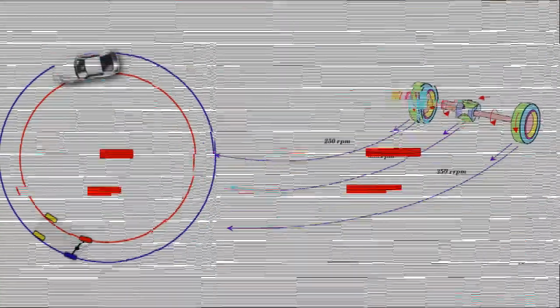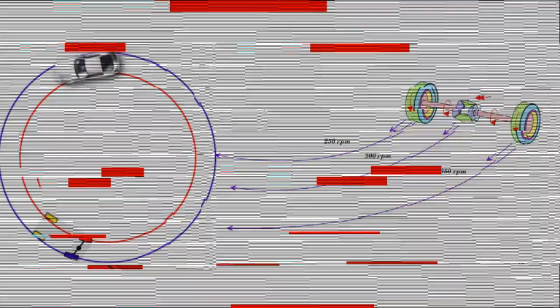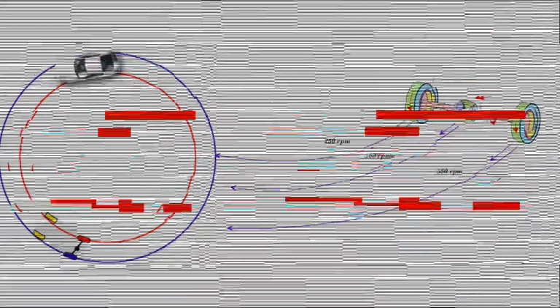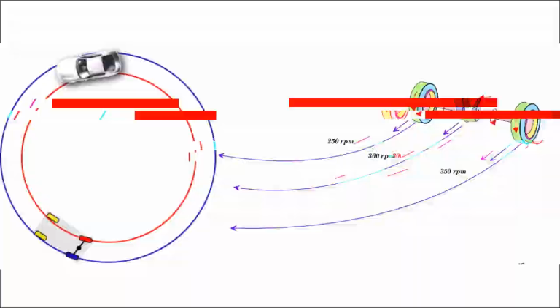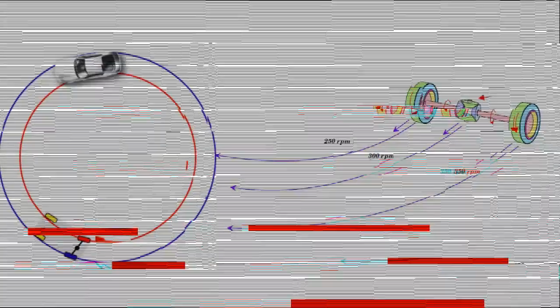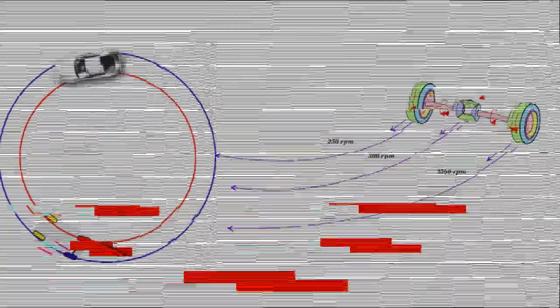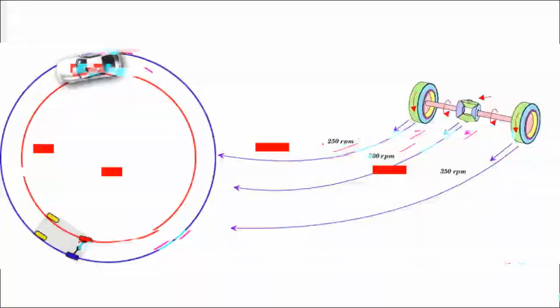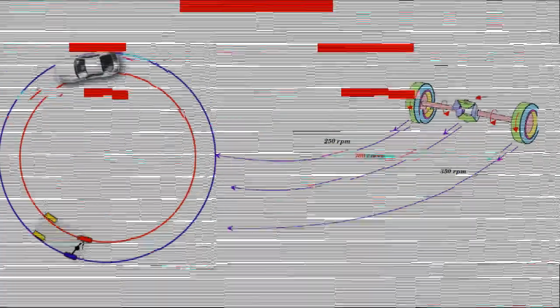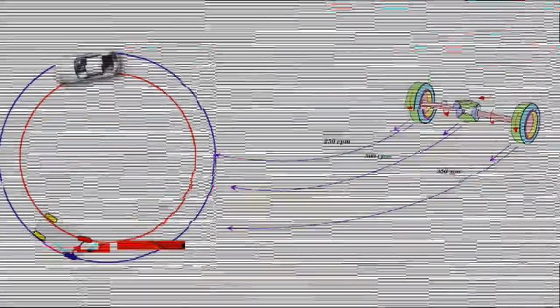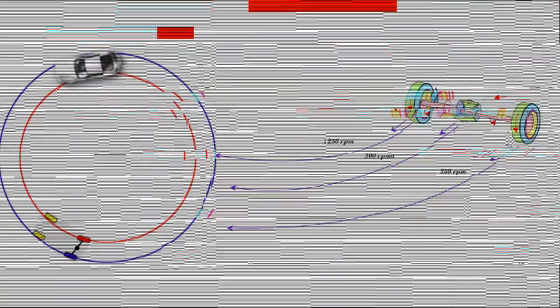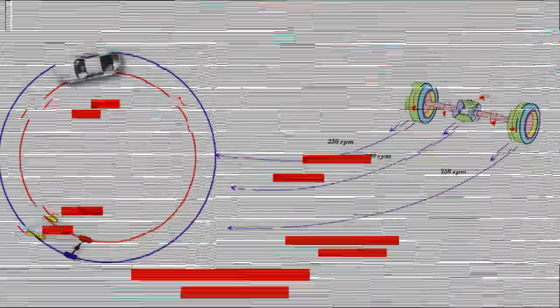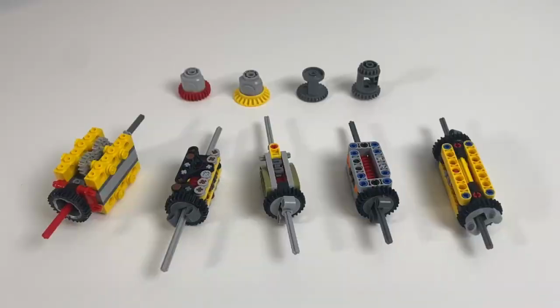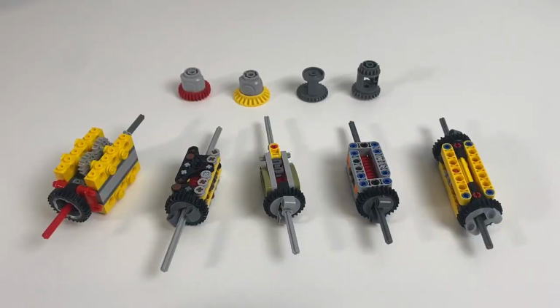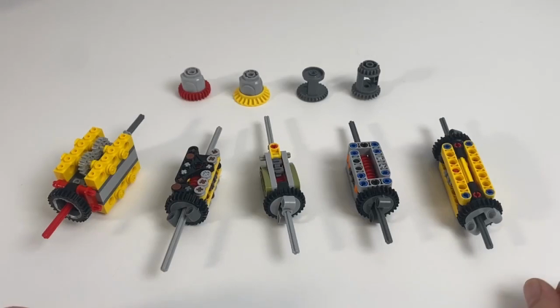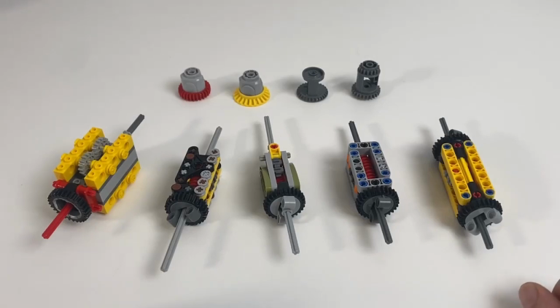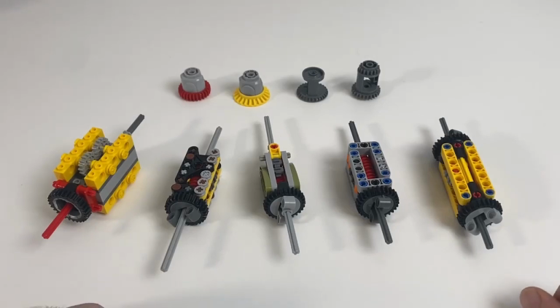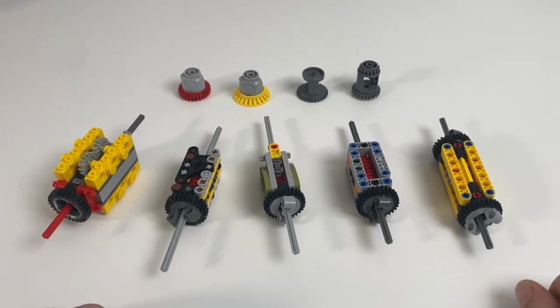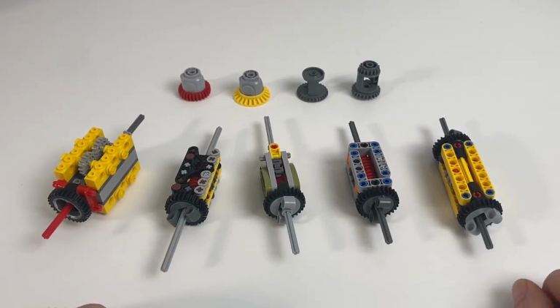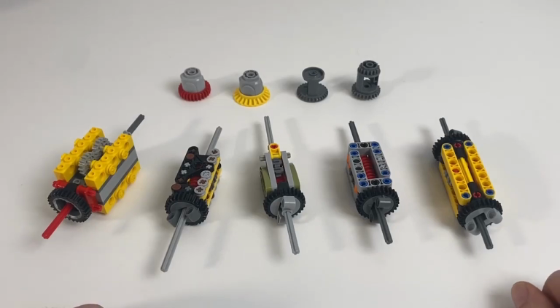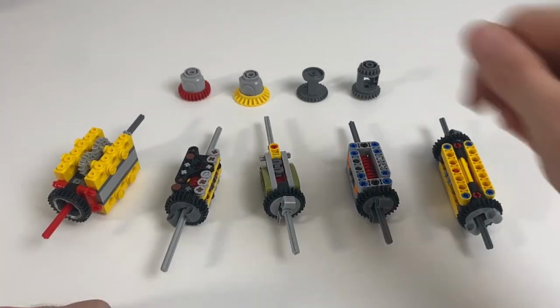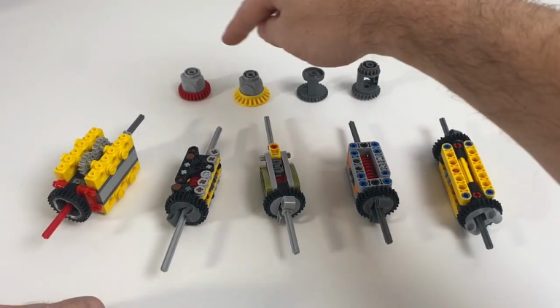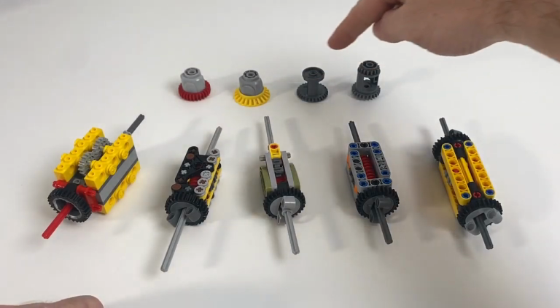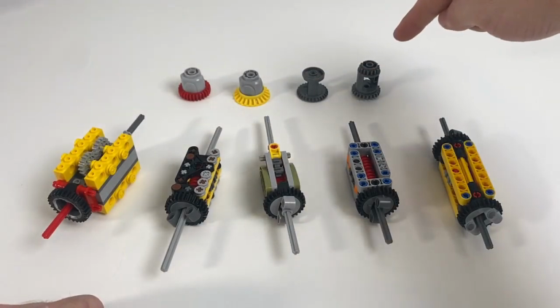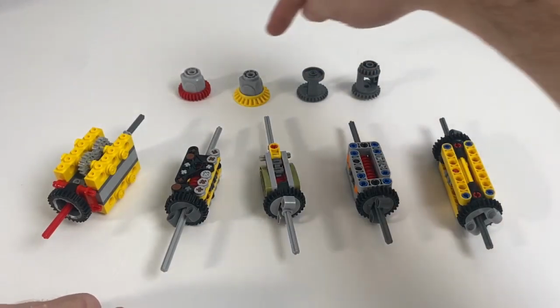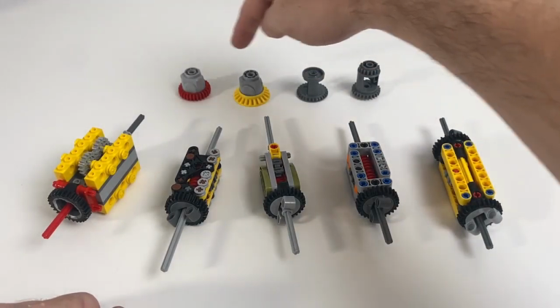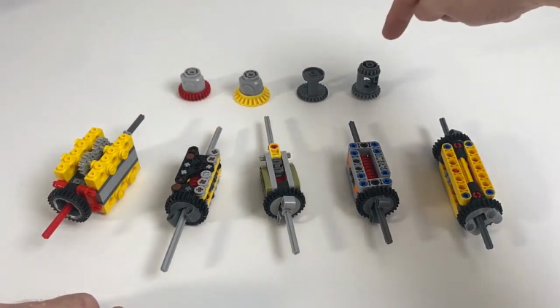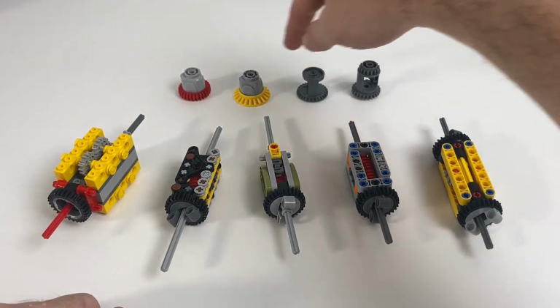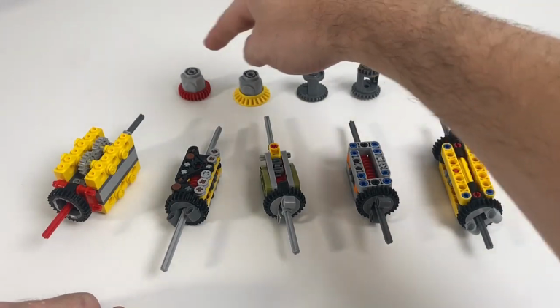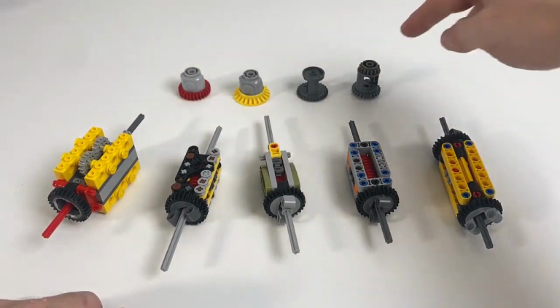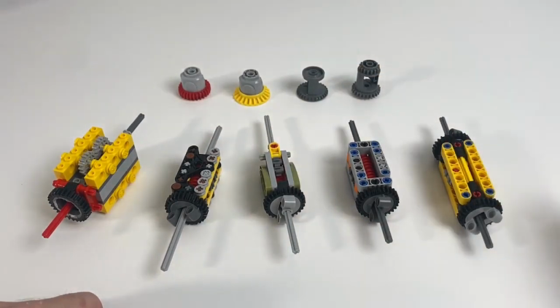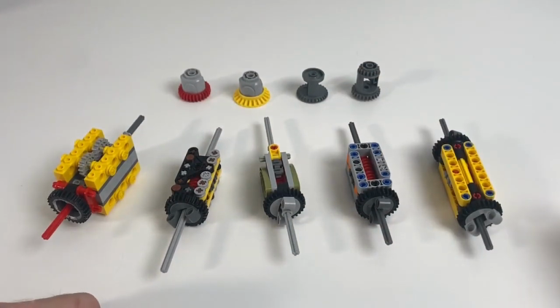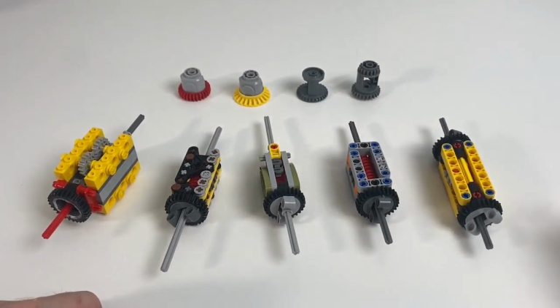The torsion differential overcomes this problem by distributing the power to the wheels more evenly, which is why we've built those for our custom builds. In this video we're going to take a look at the different differentials and the torsion differentials that we've built and covered in the previous episodes in this series.